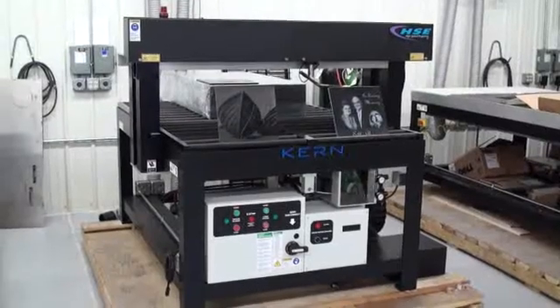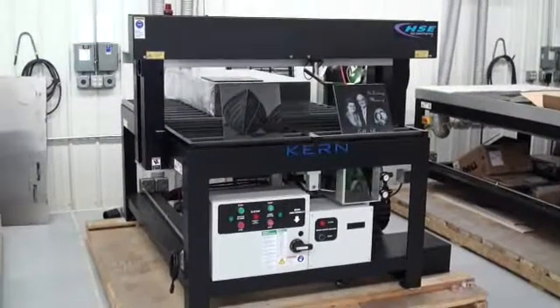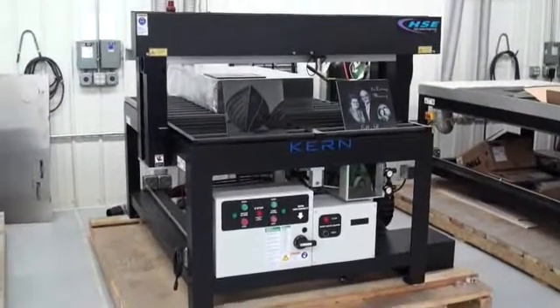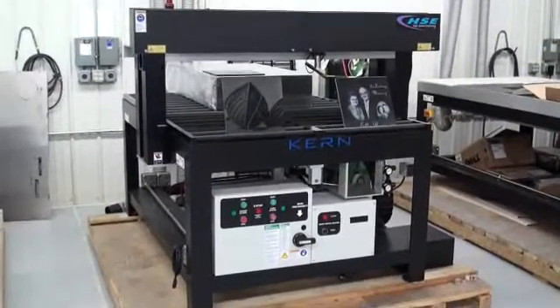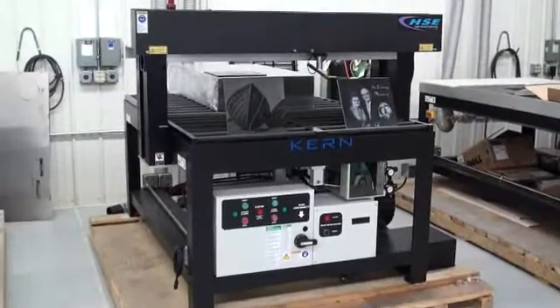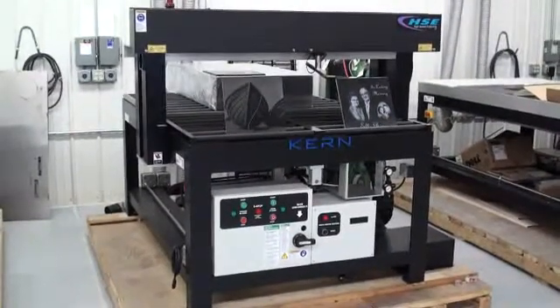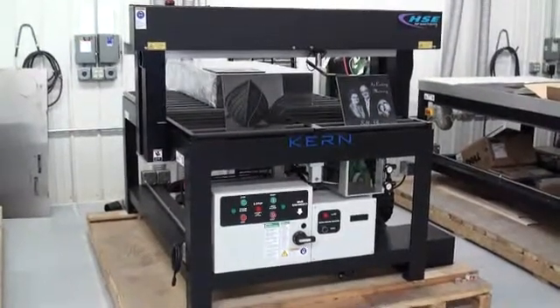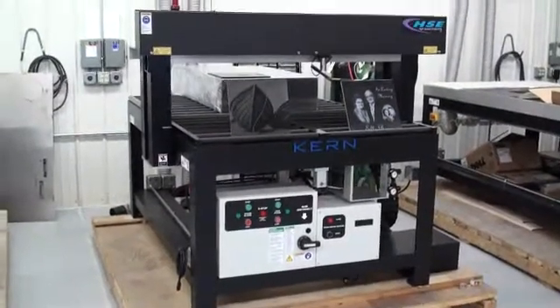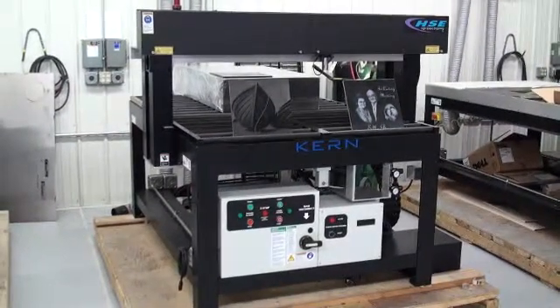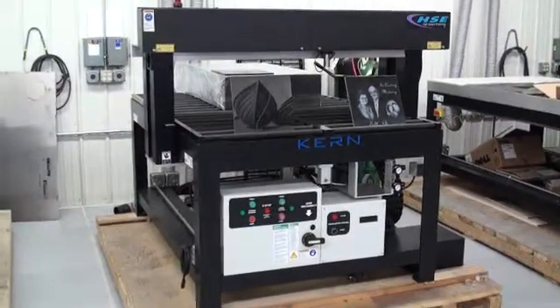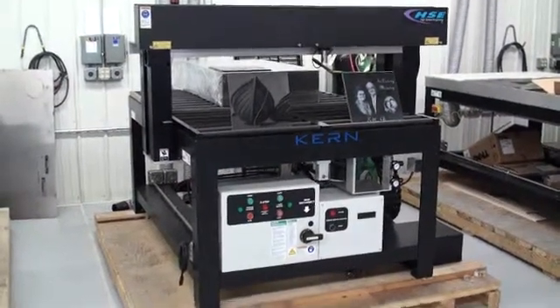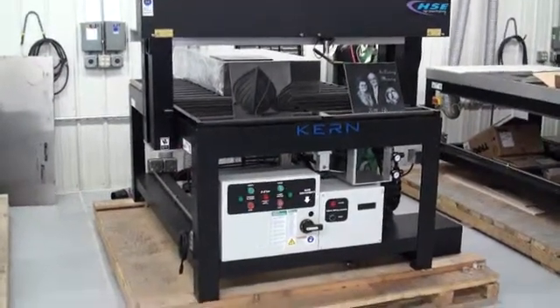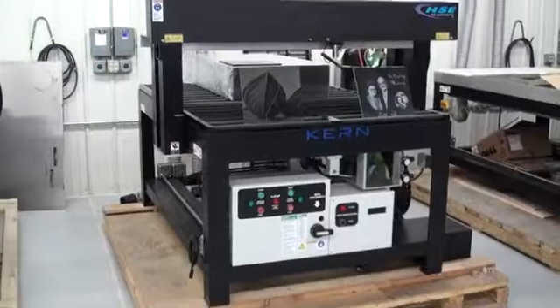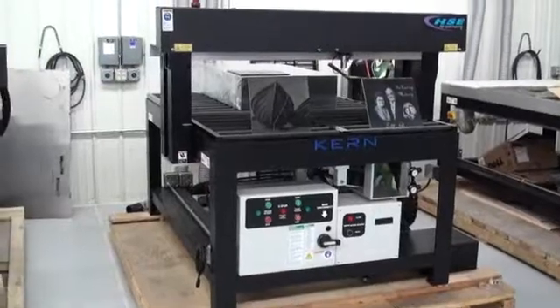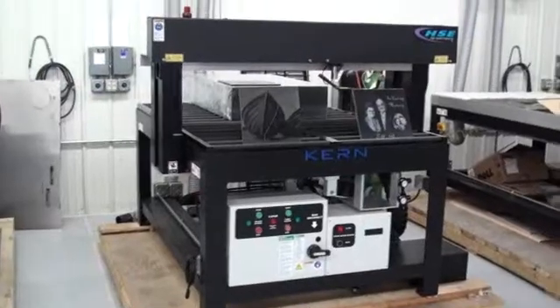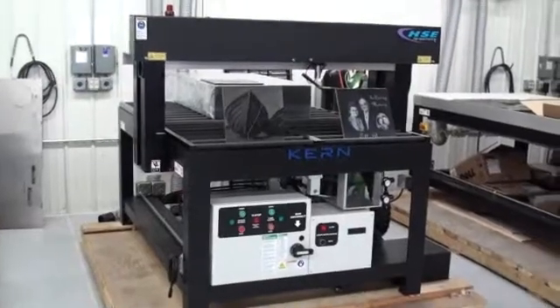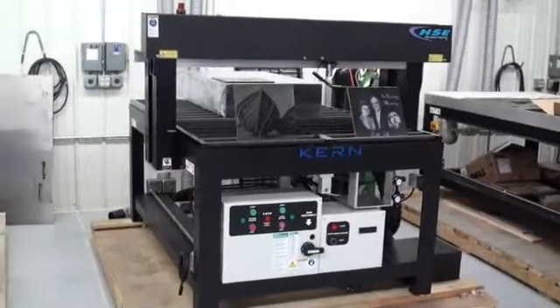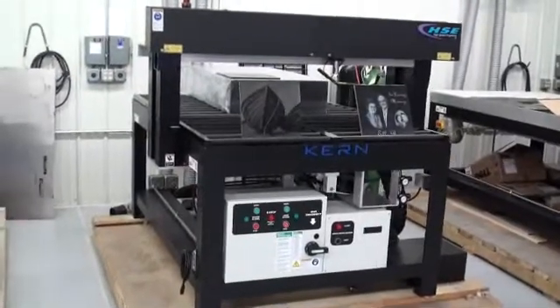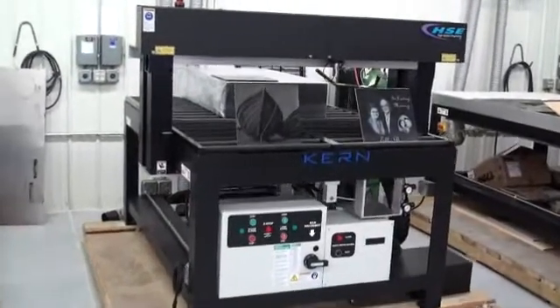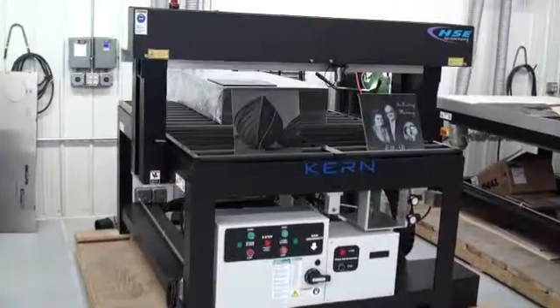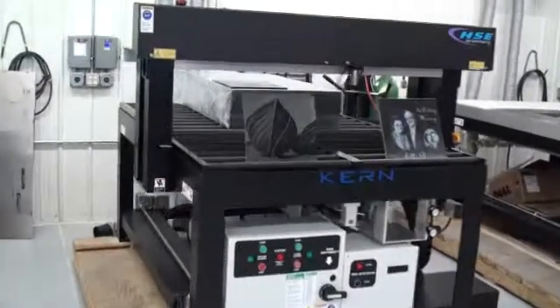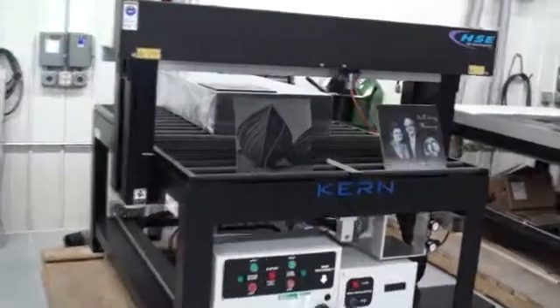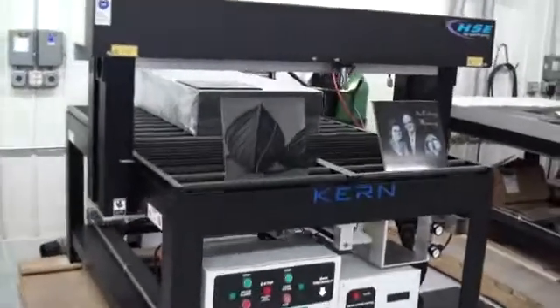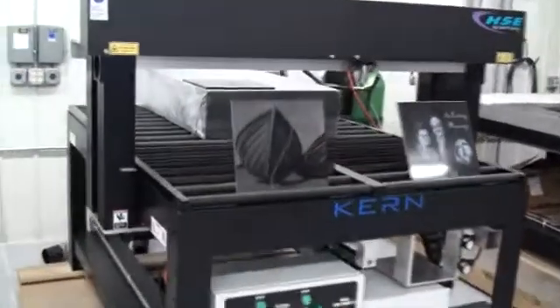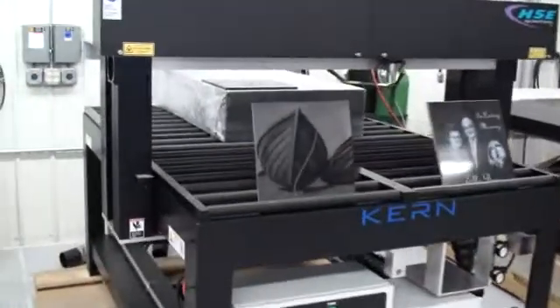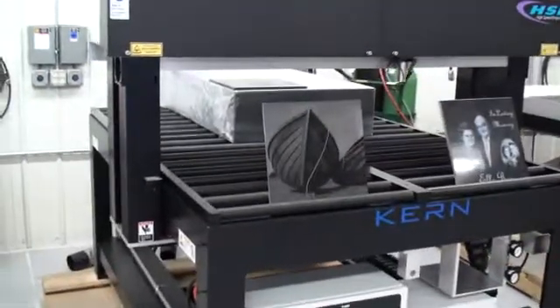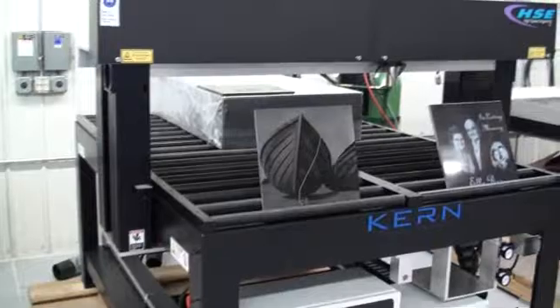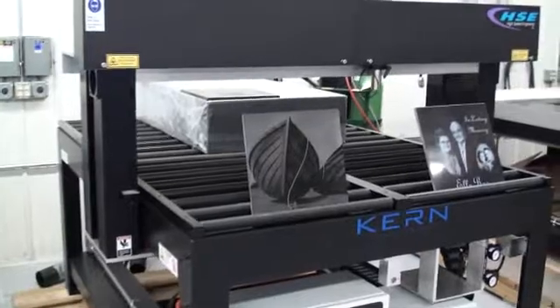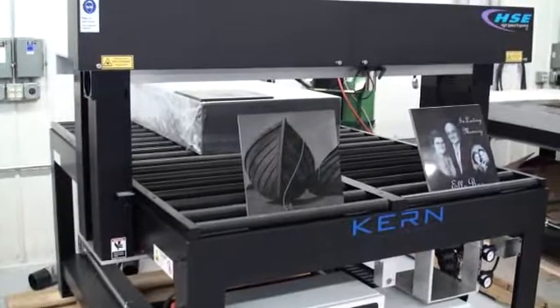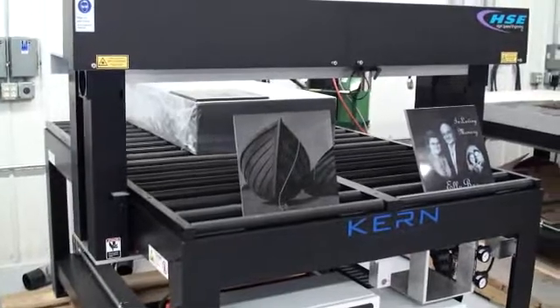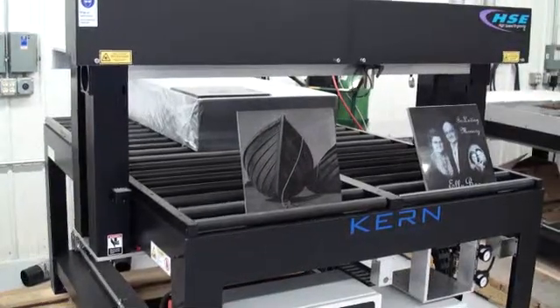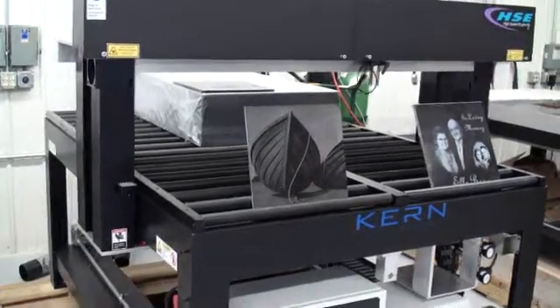This is the new Z12 stone etching laser system from Kern Lasers. You can see the 12 inches of clearance for large sized stones.